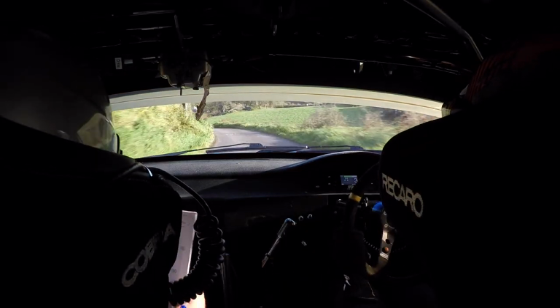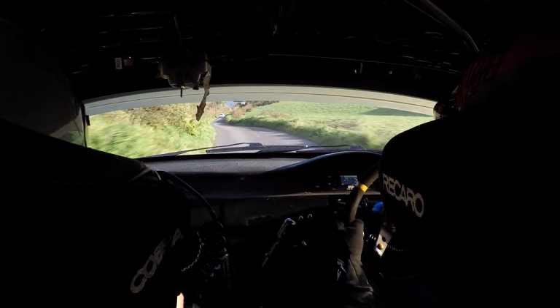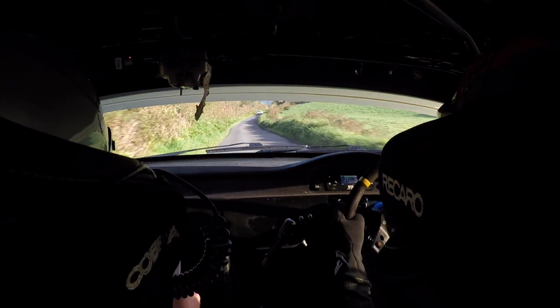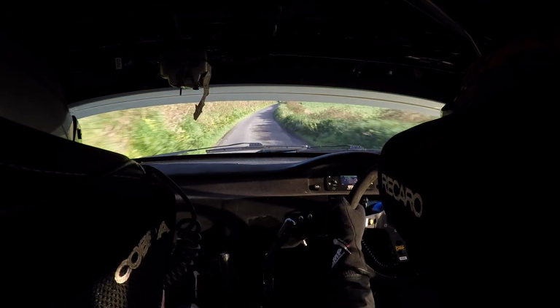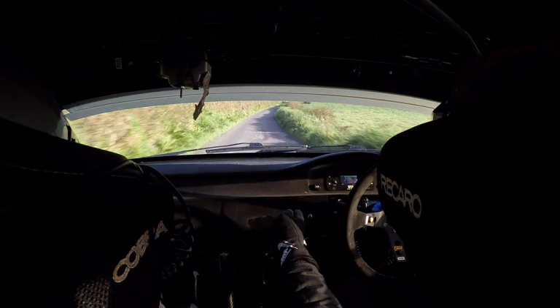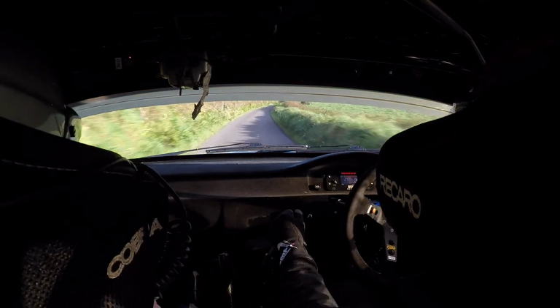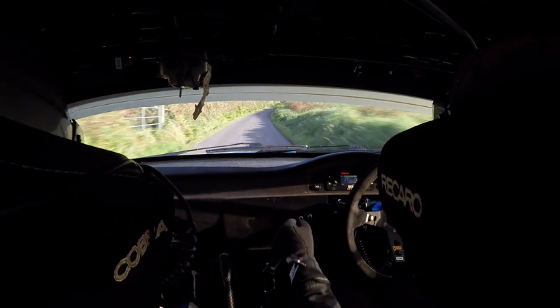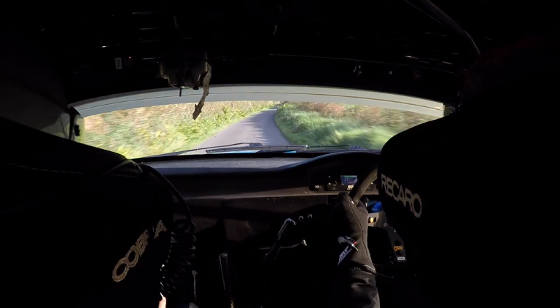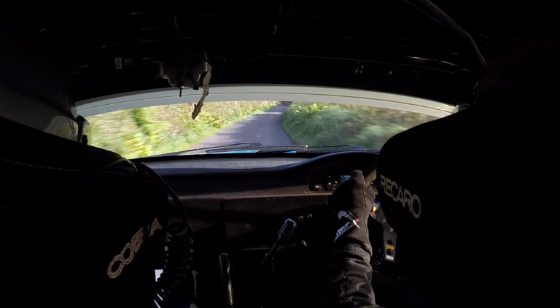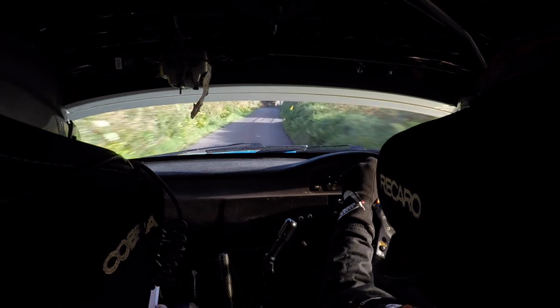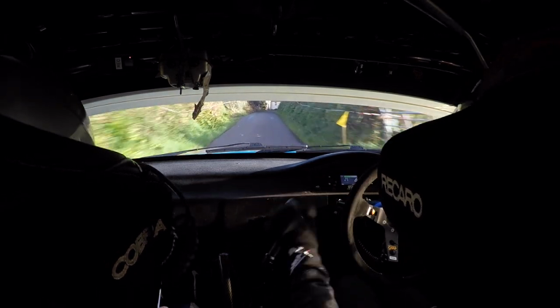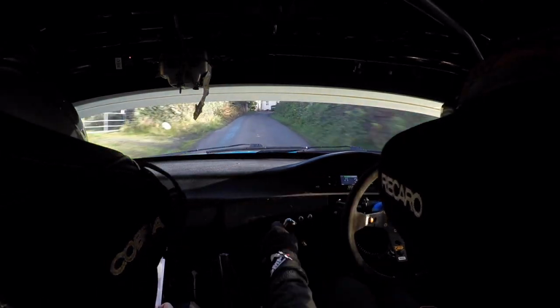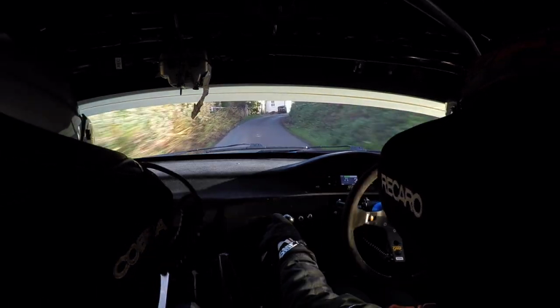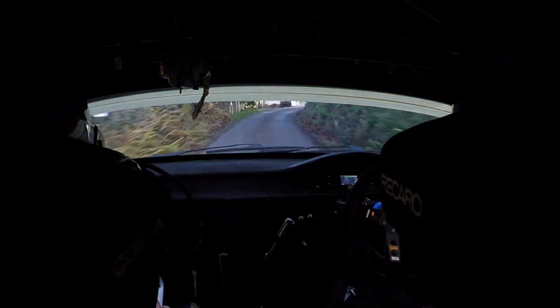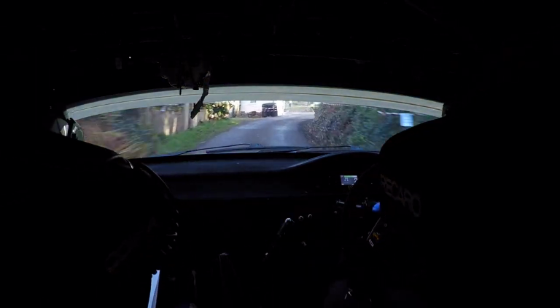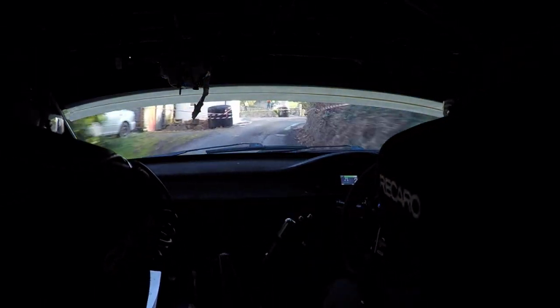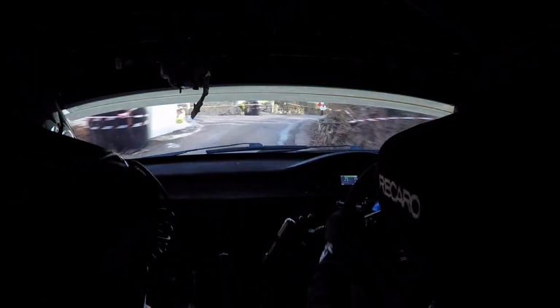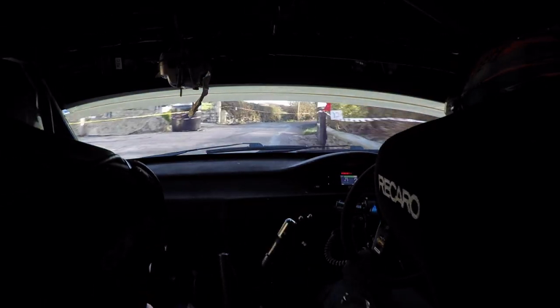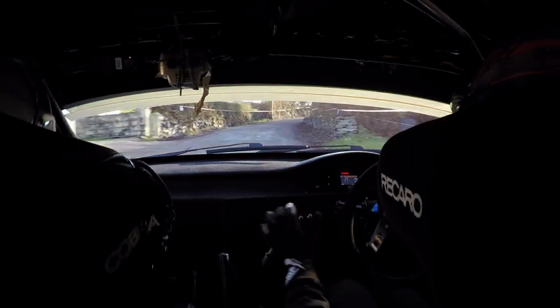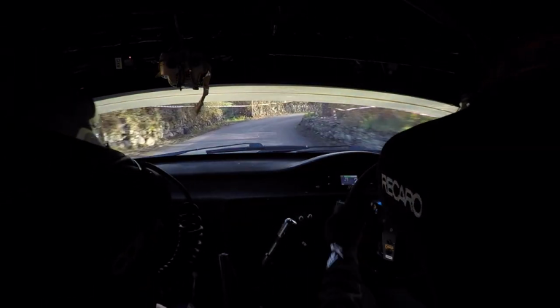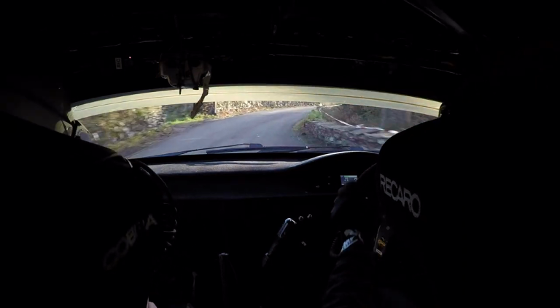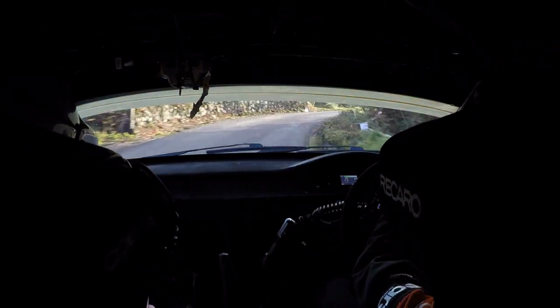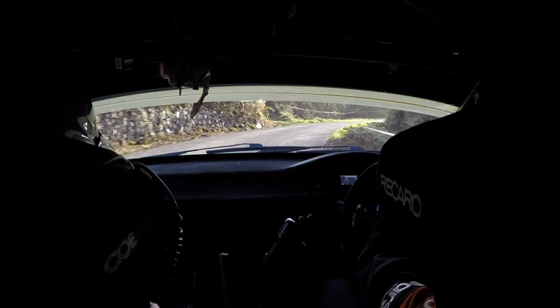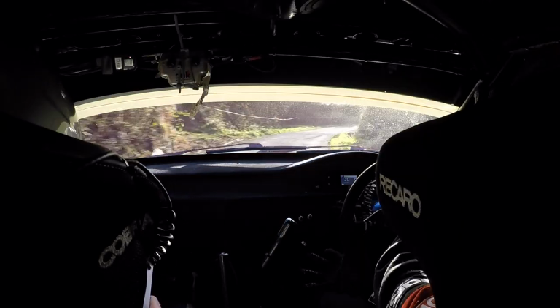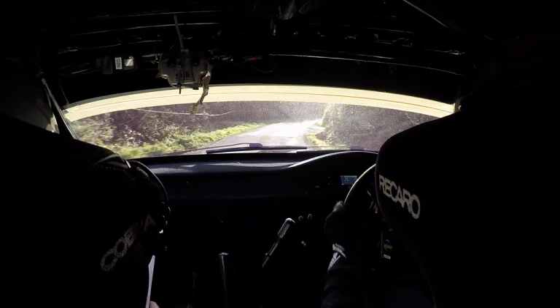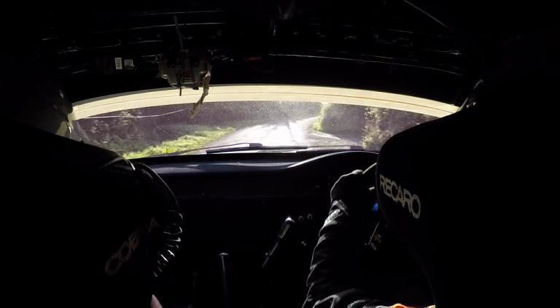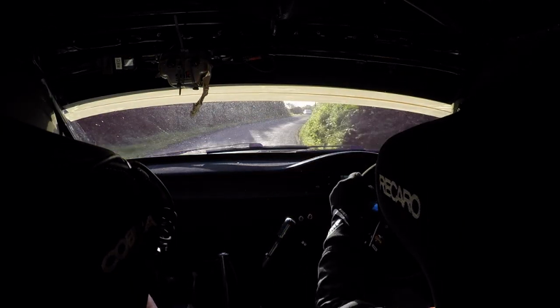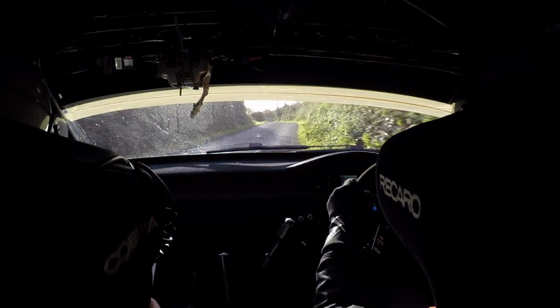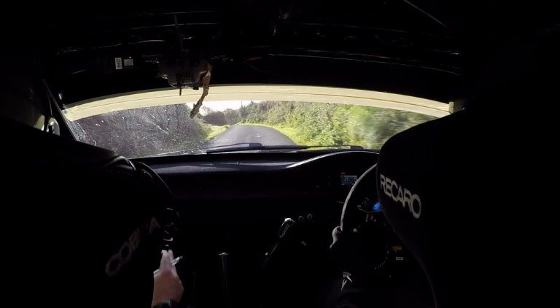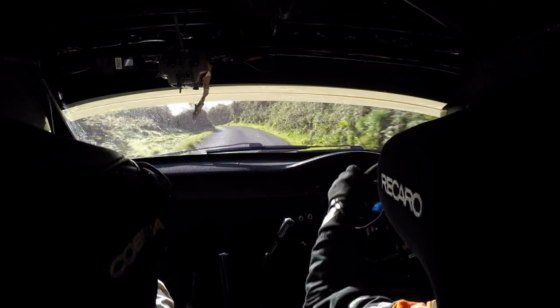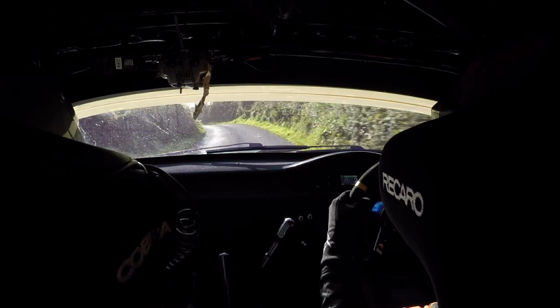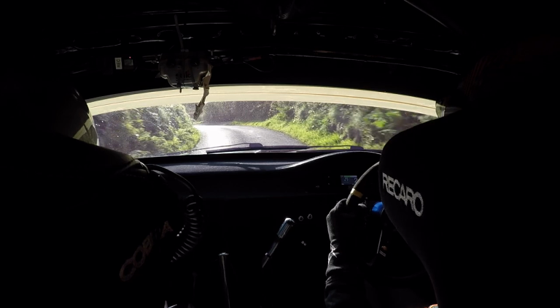60, 1 right. 40 long 4 right past the house. And 4 right again. Over bumps long 3. And crest late 4 left minus at the lane. Late 4 minus. 80.